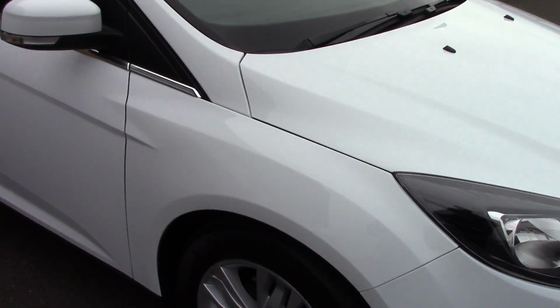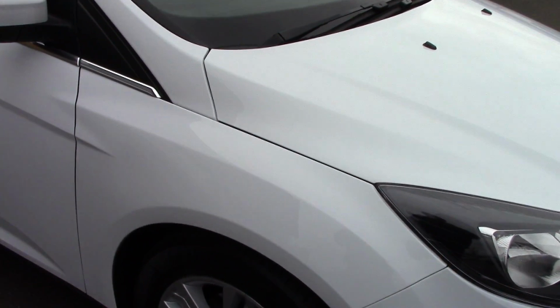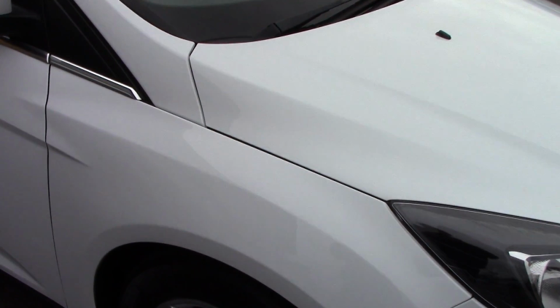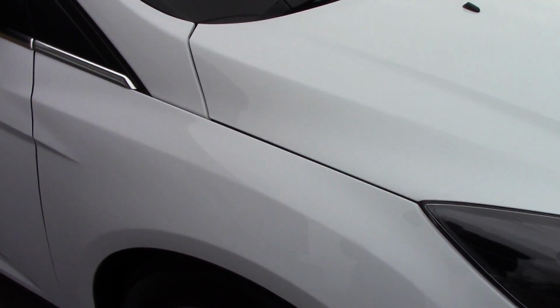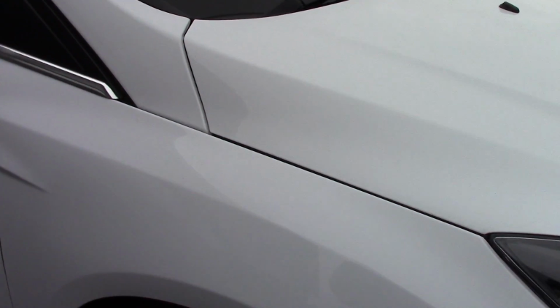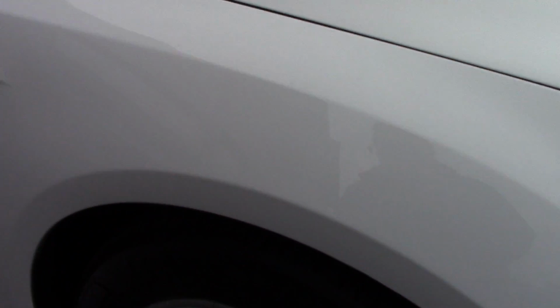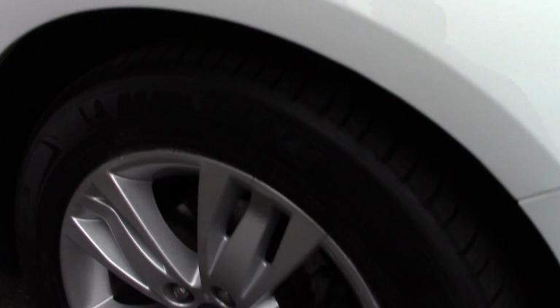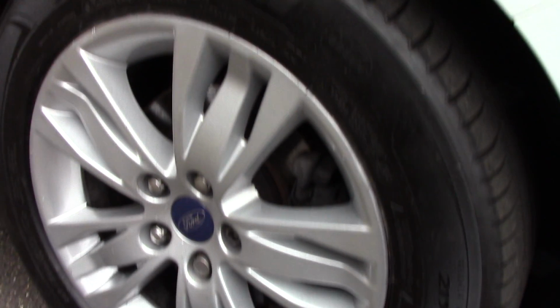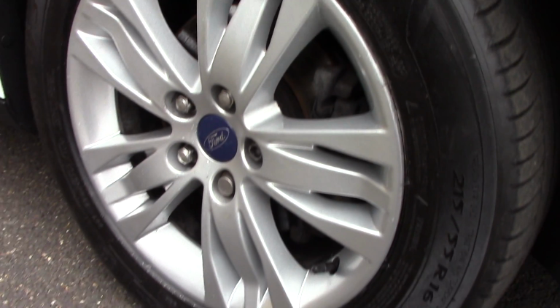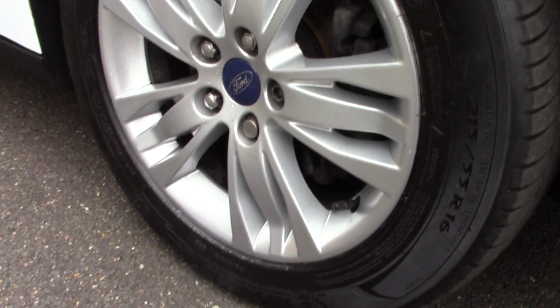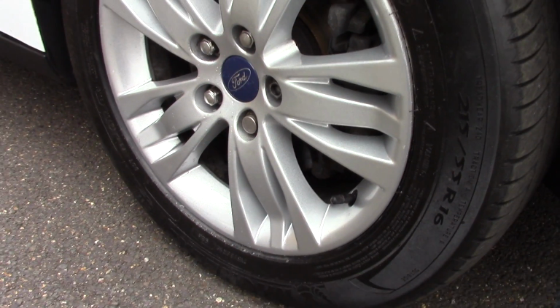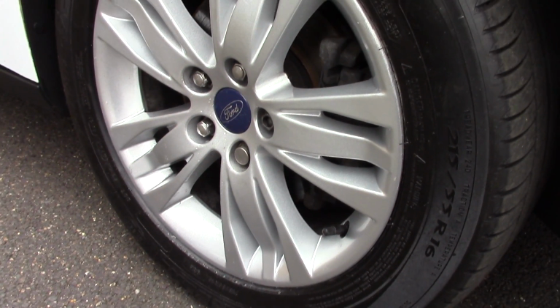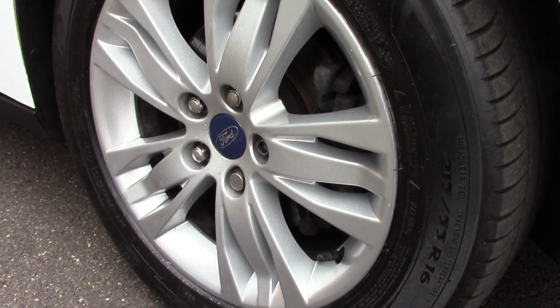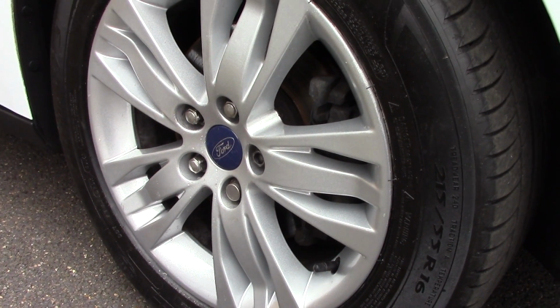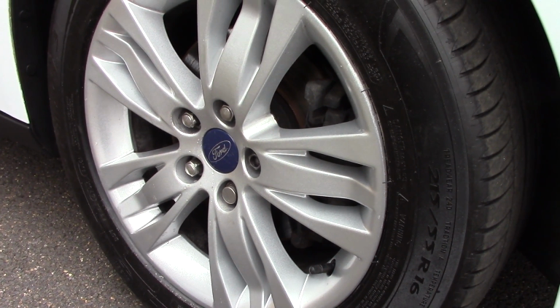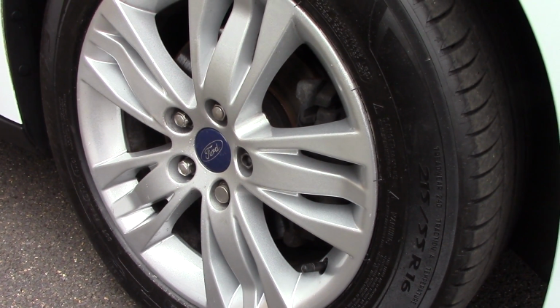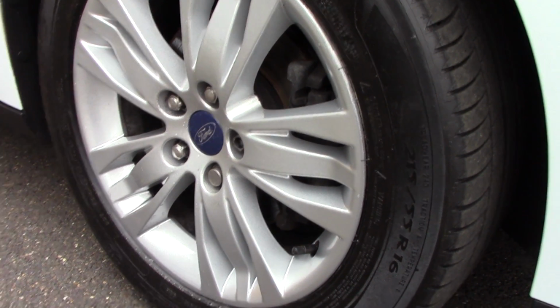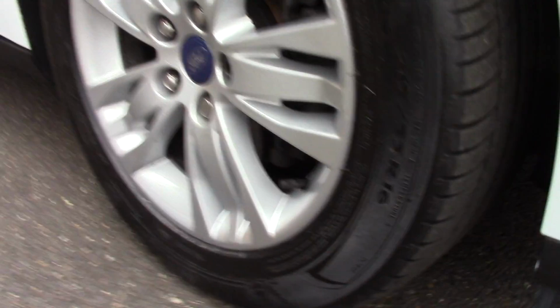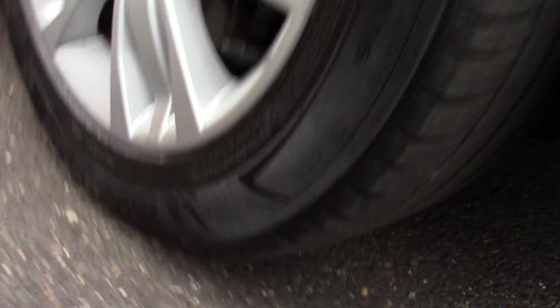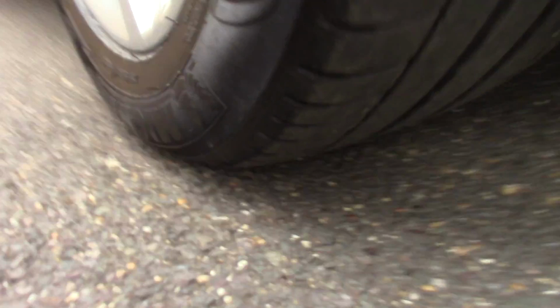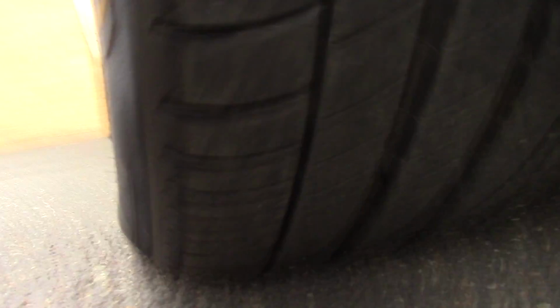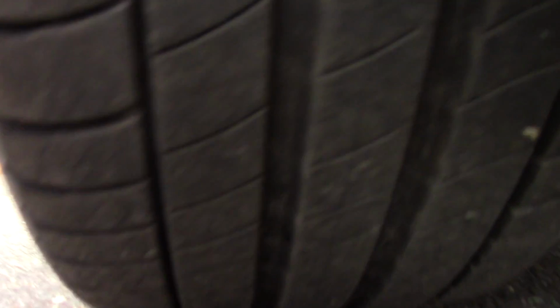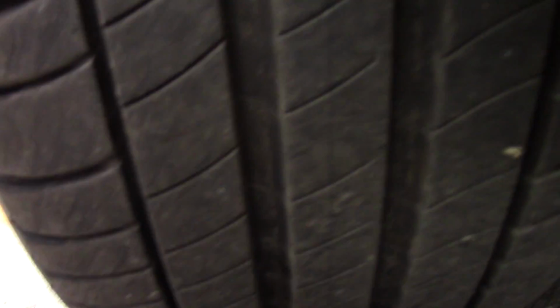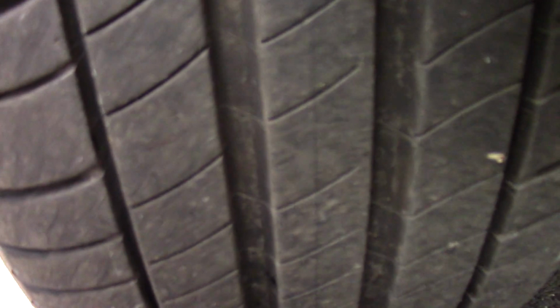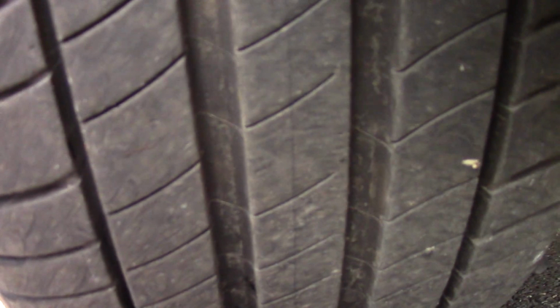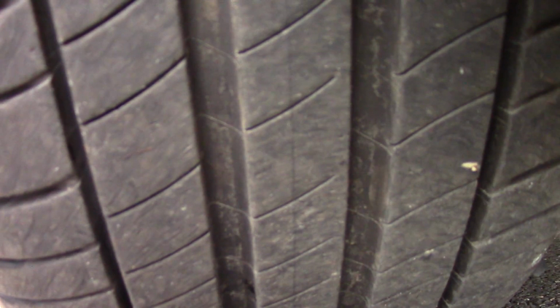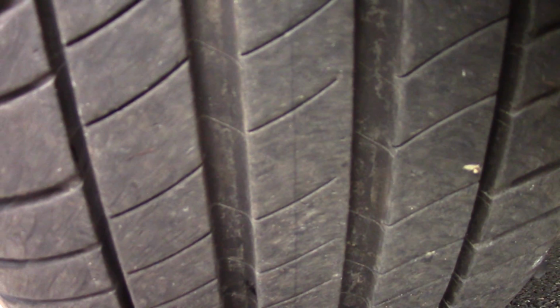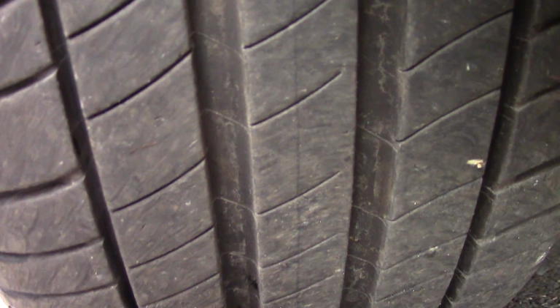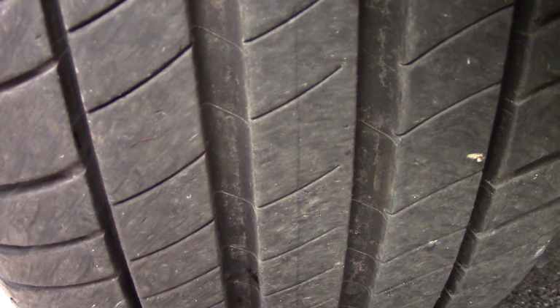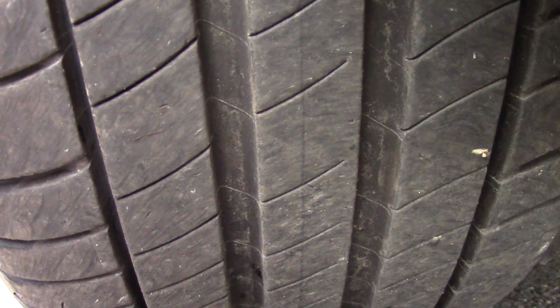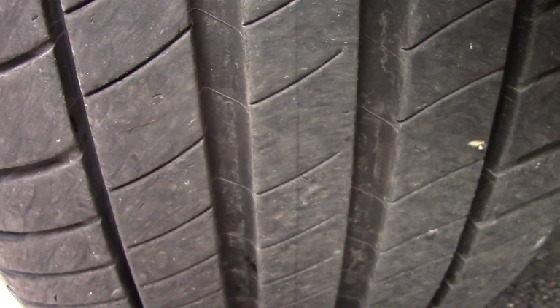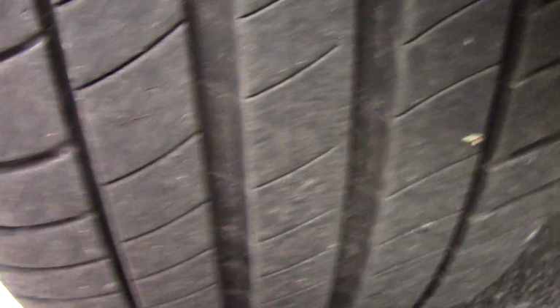This vehicle has had one private owner. Down here we can see the alloy wheels. Compared to a new tyre which is 8mm, these are 7mm on the front and 8mm on the rear.